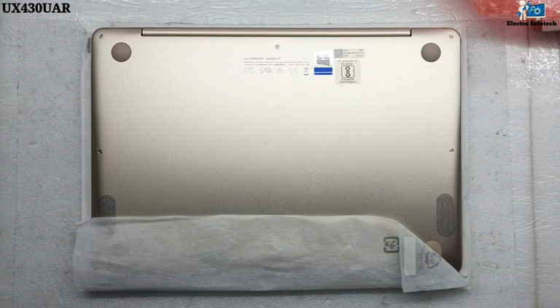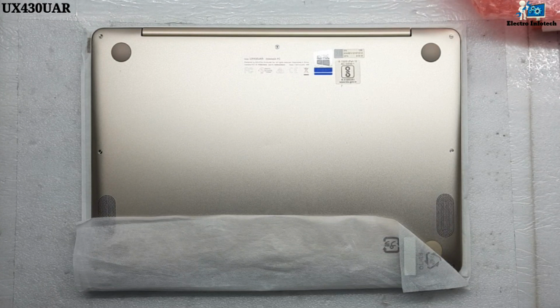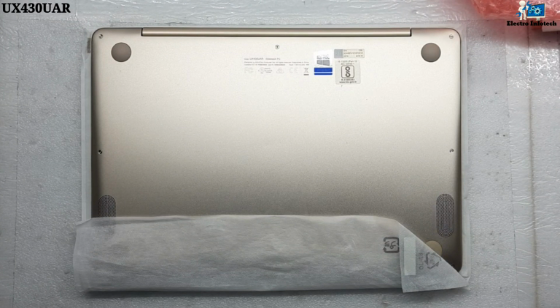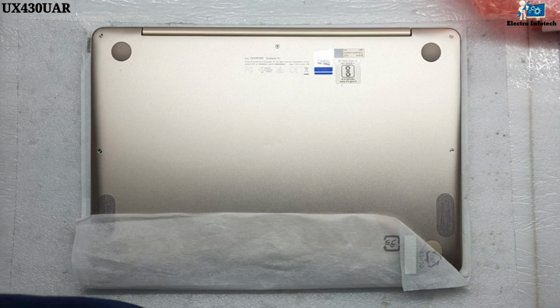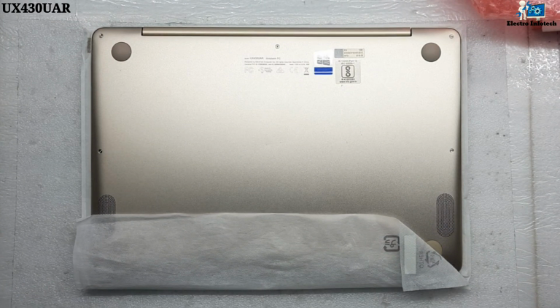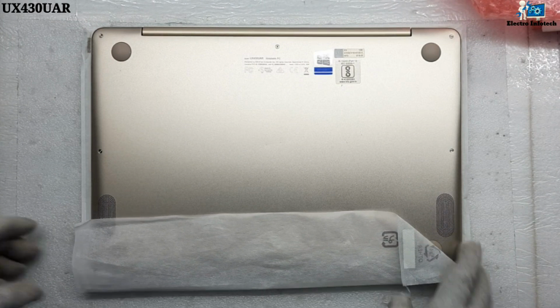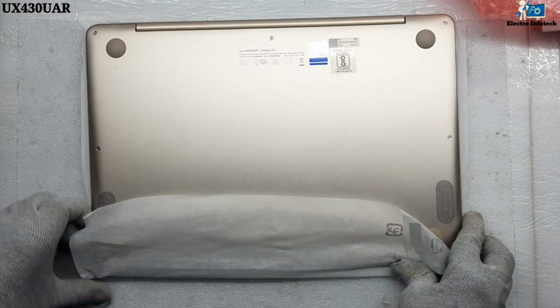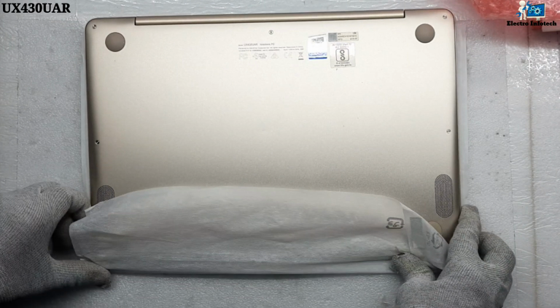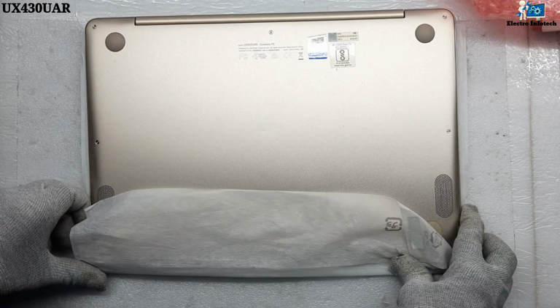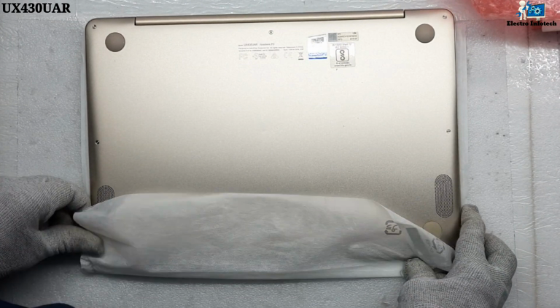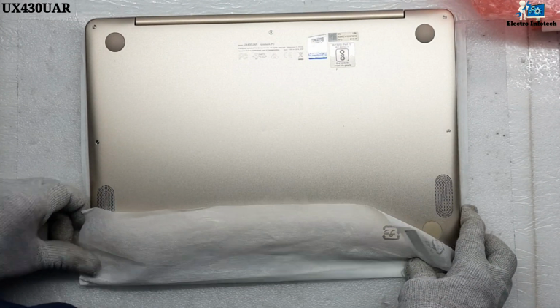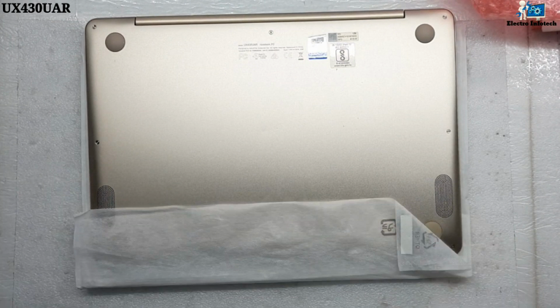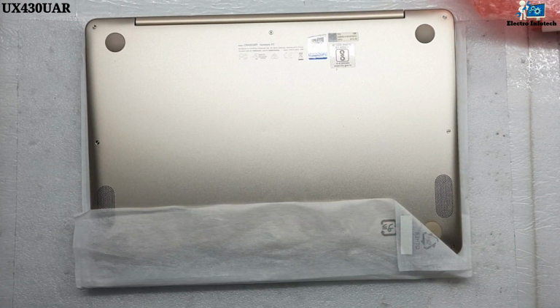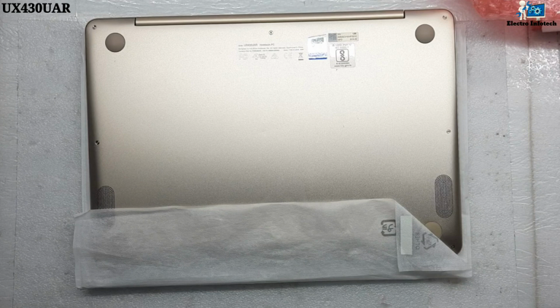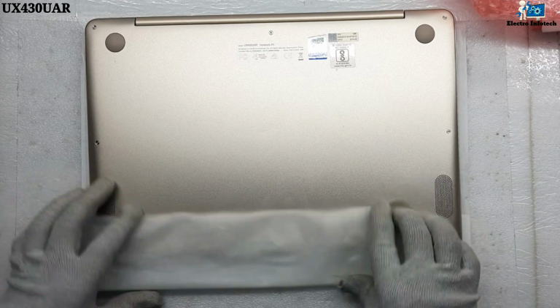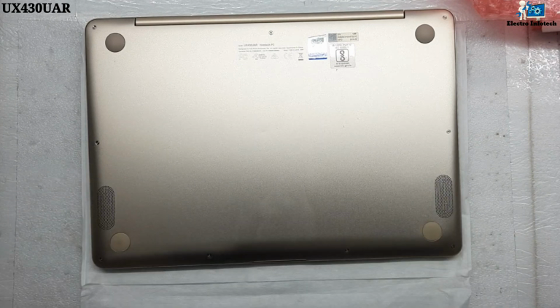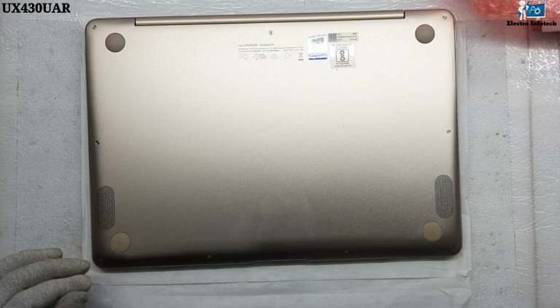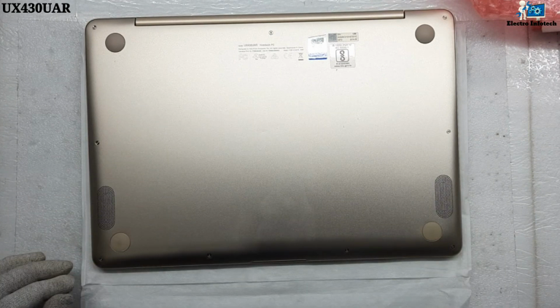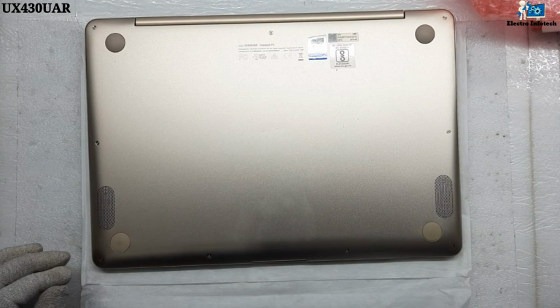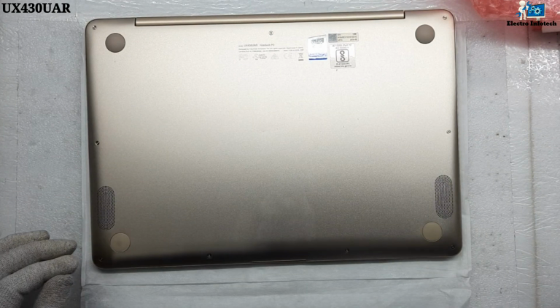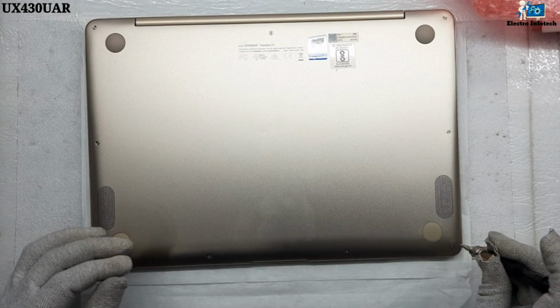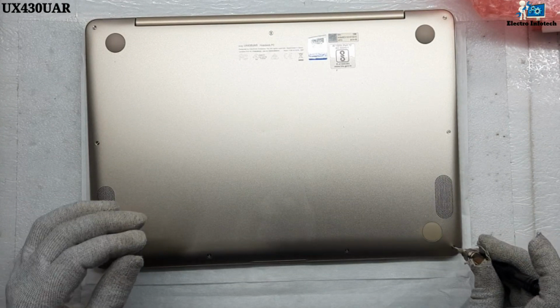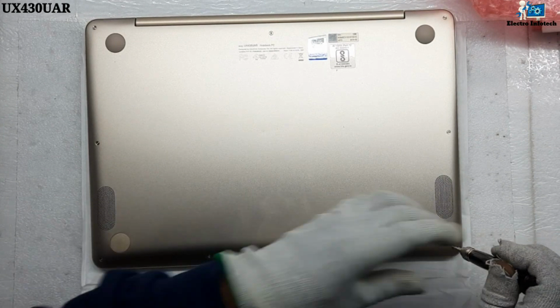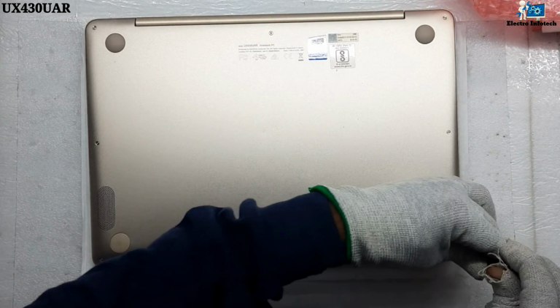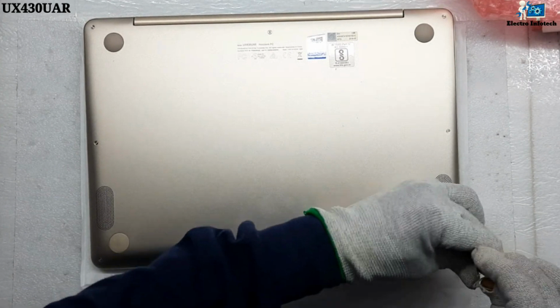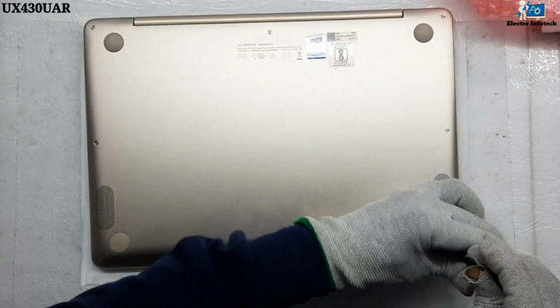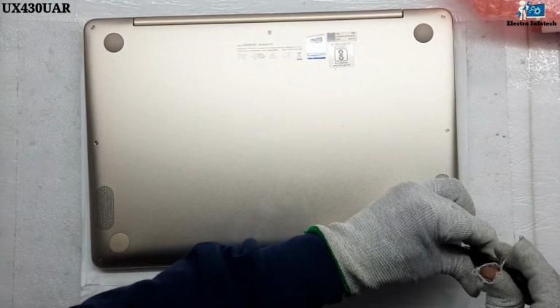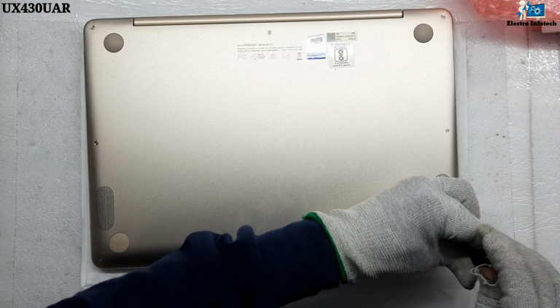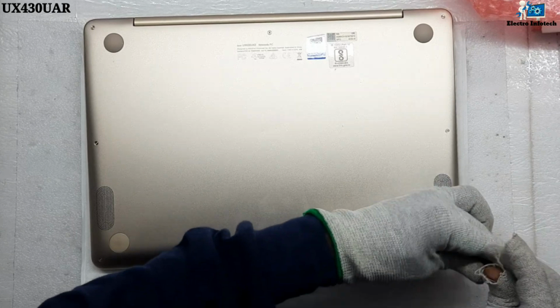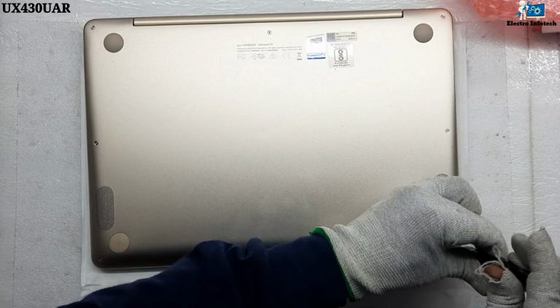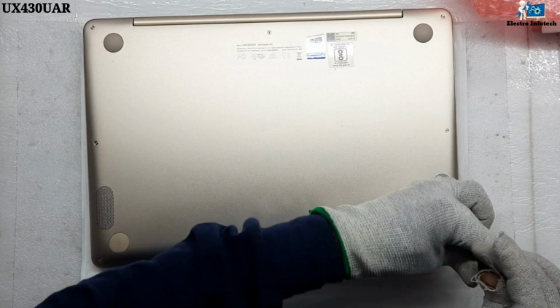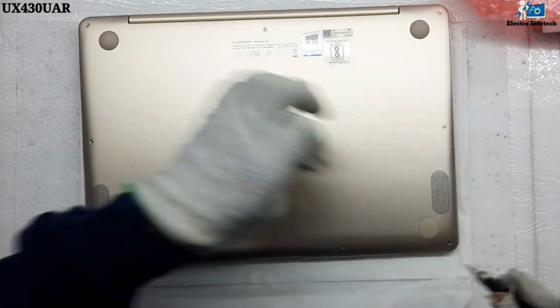Hello guys, welcome back to my YouTube channel Electro Info Tech. Today I will talk to you about the ASUS ZenBook laptop model UX430UAR. This video shows how to replace the battery.